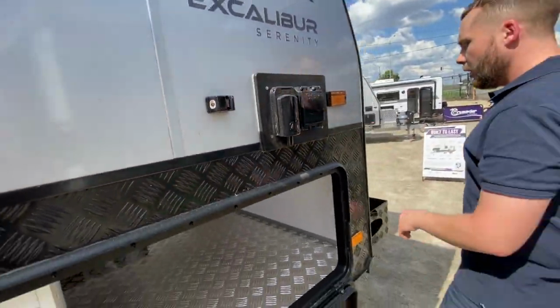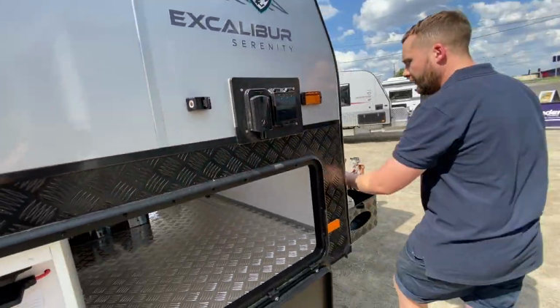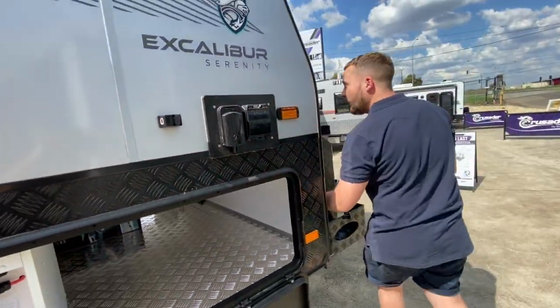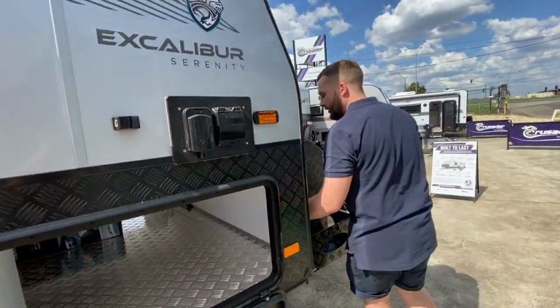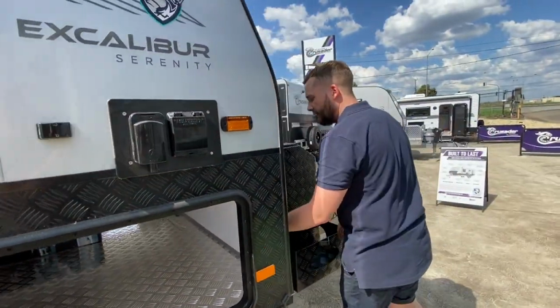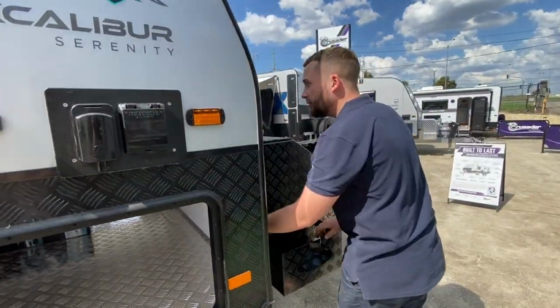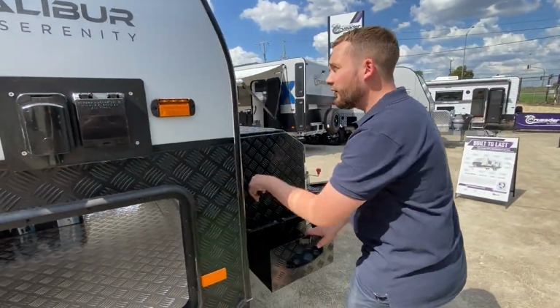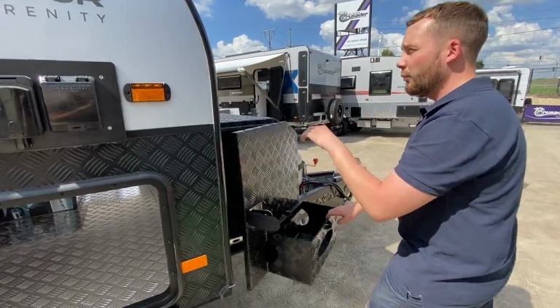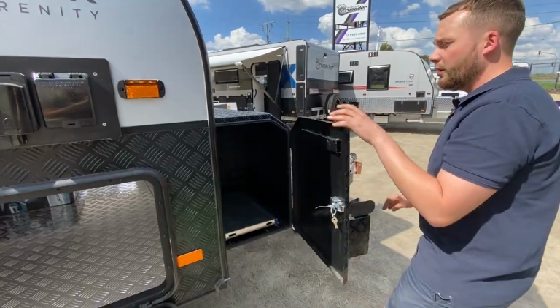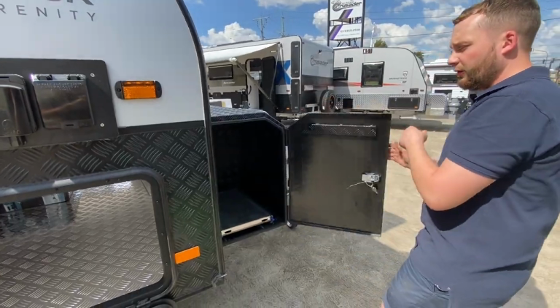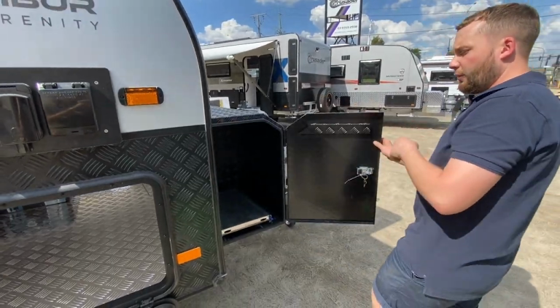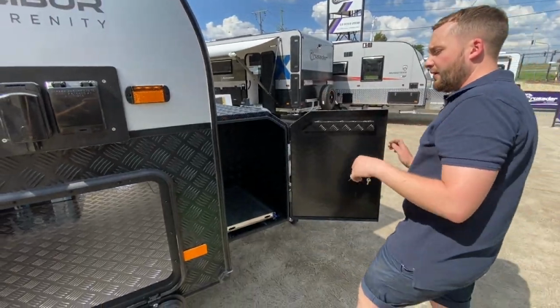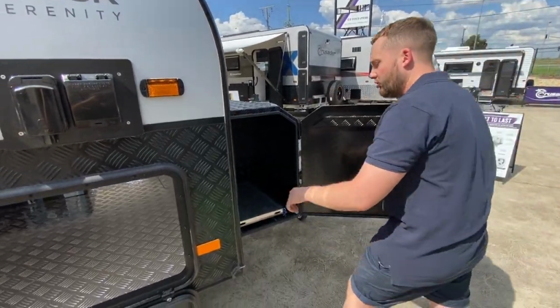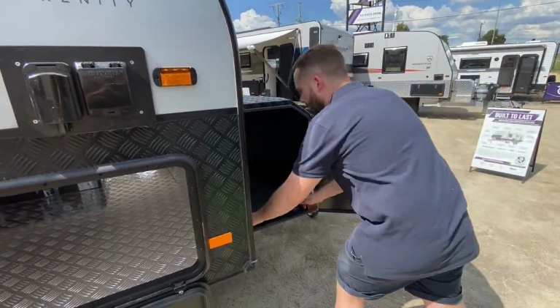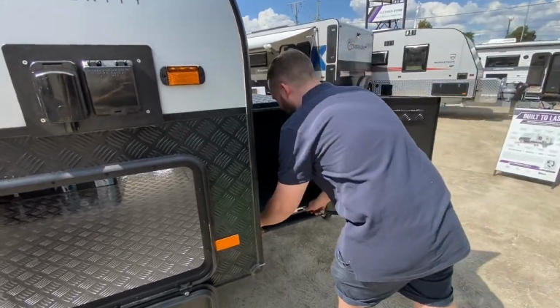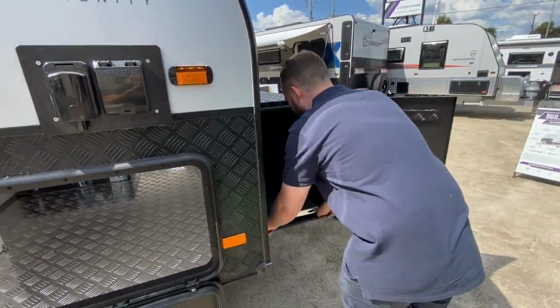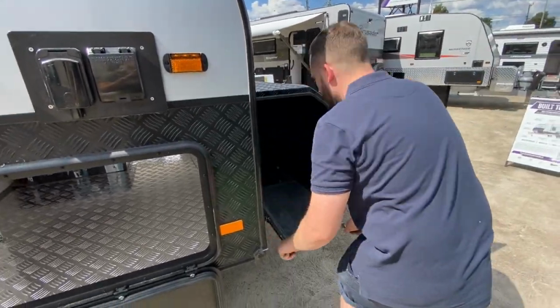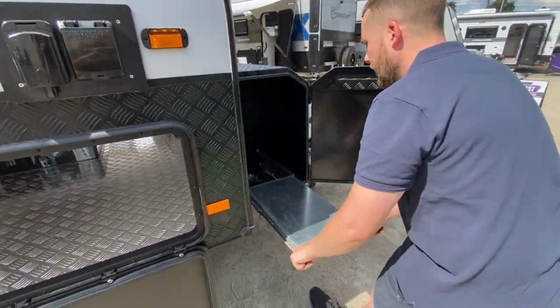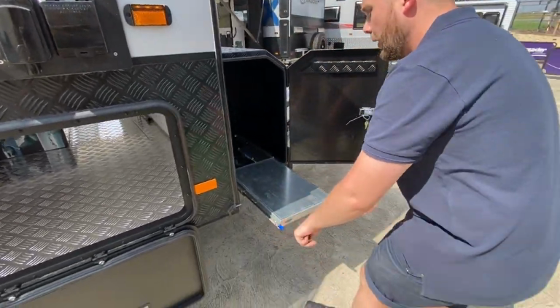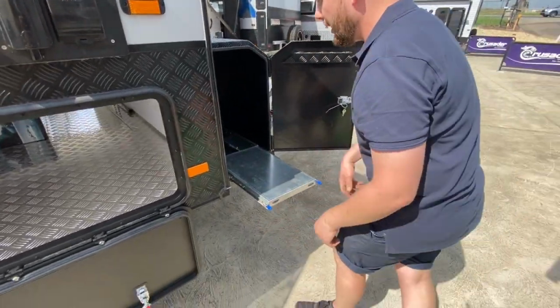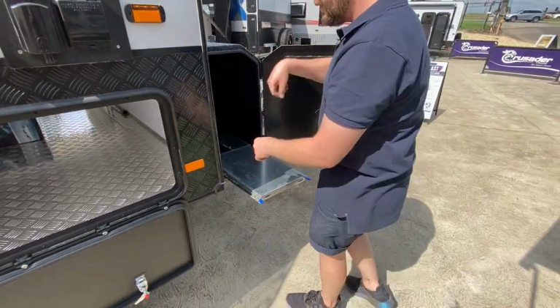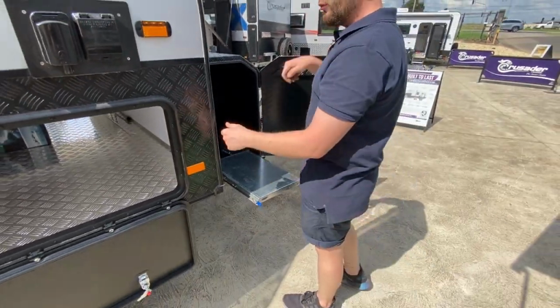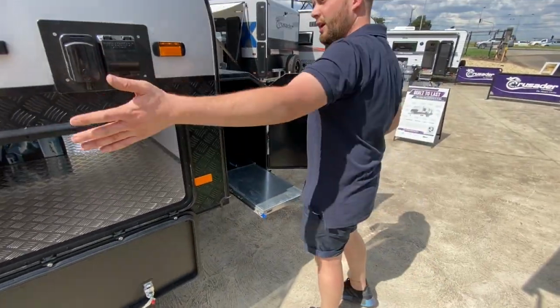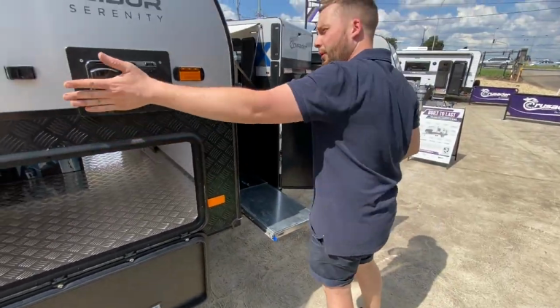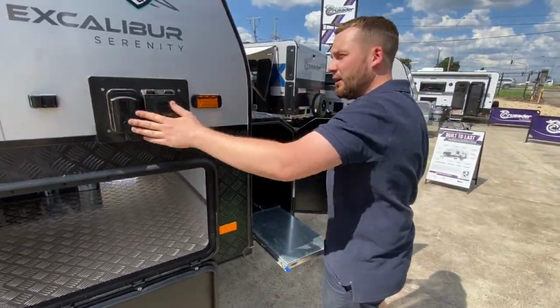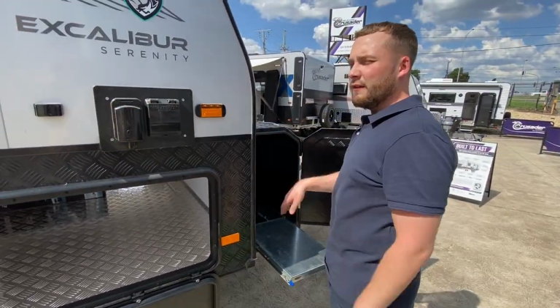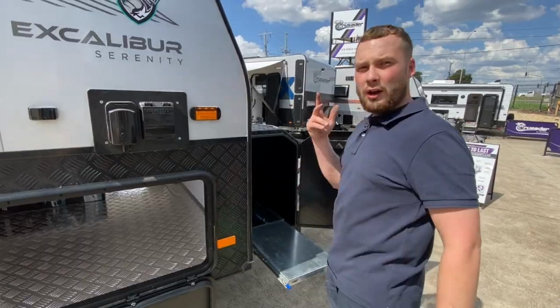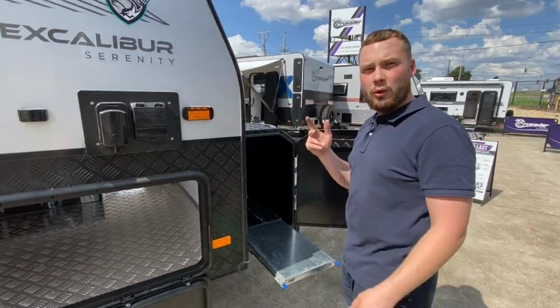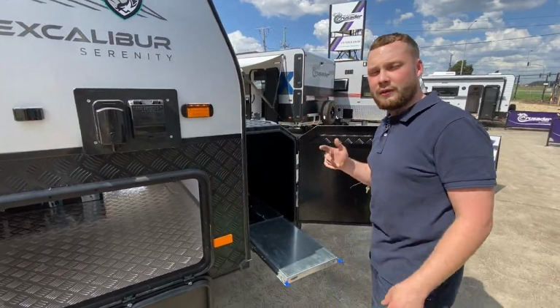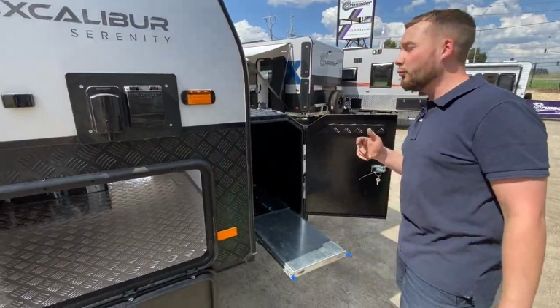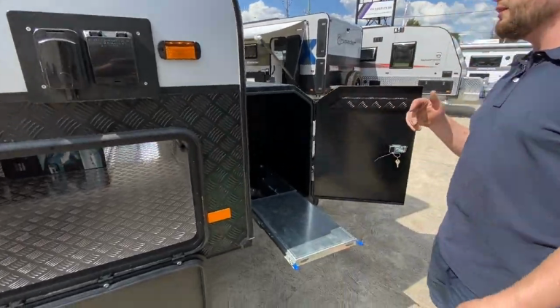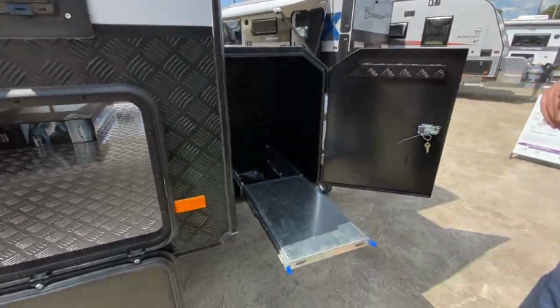On this side of the caravan, besides the front window, we have our generator slide. Pop it up, rev the generator, plug it in, and it fires the whole caravan up ready to go.